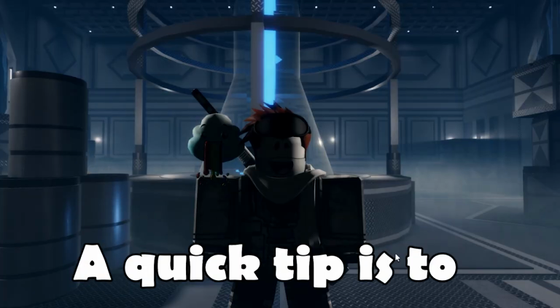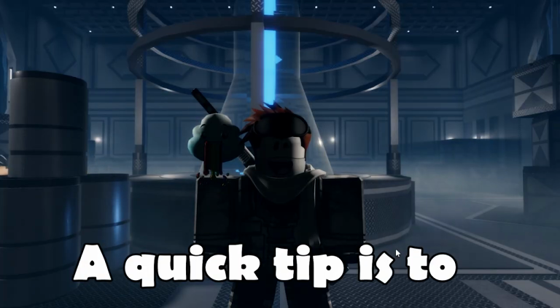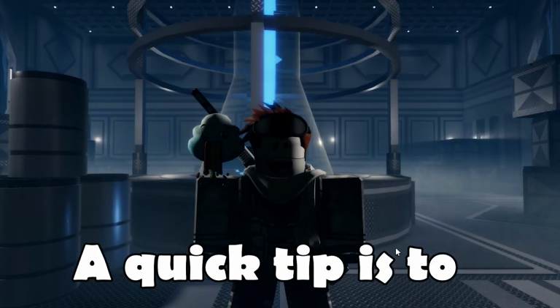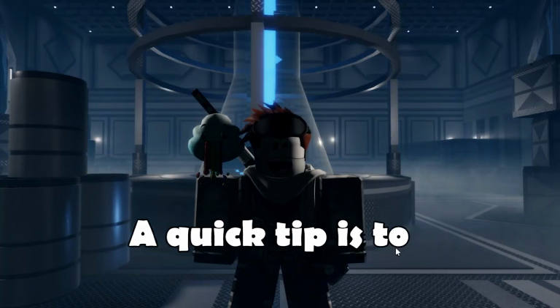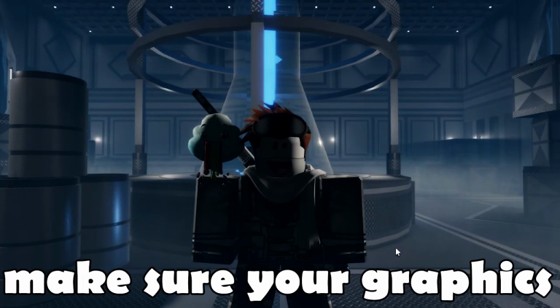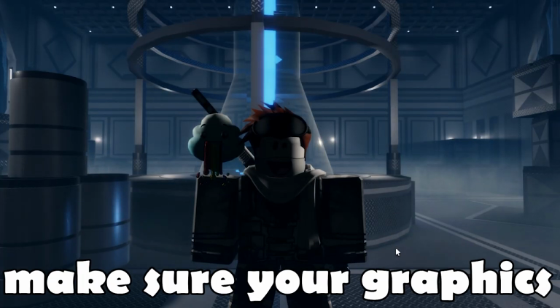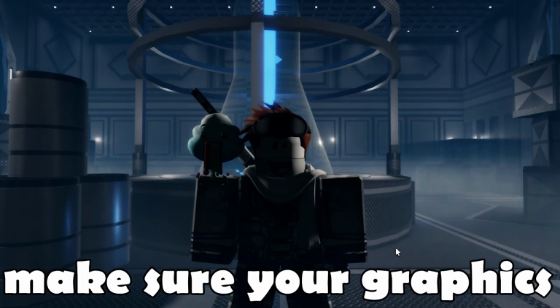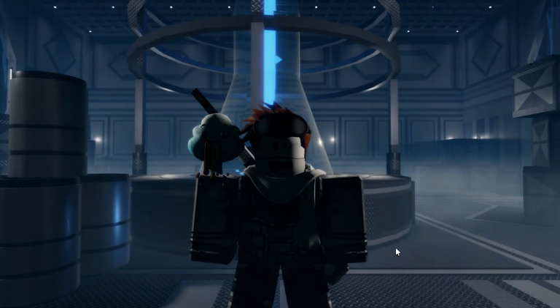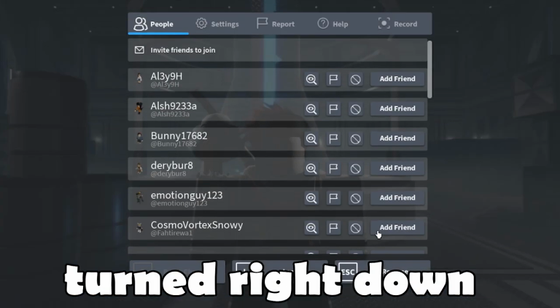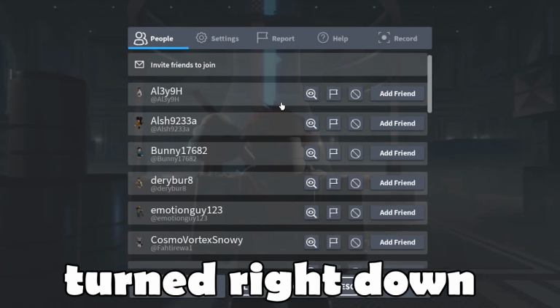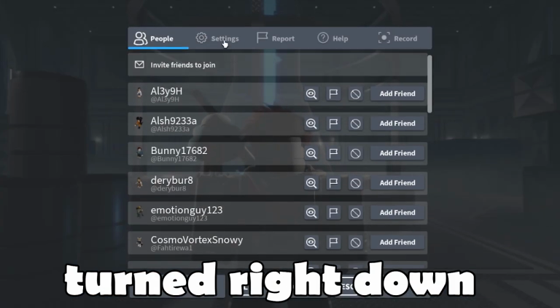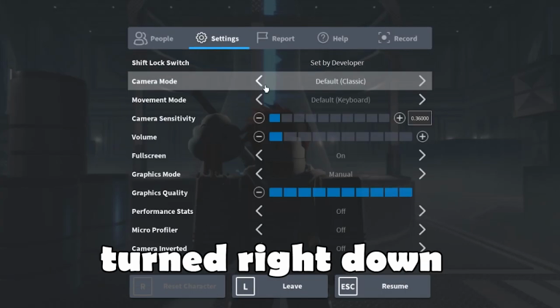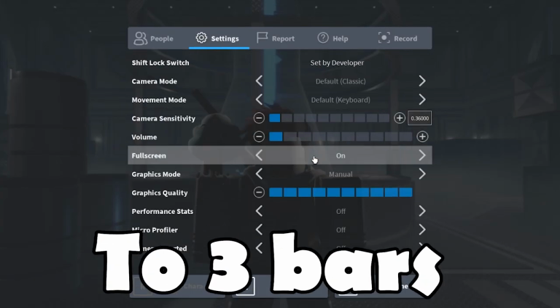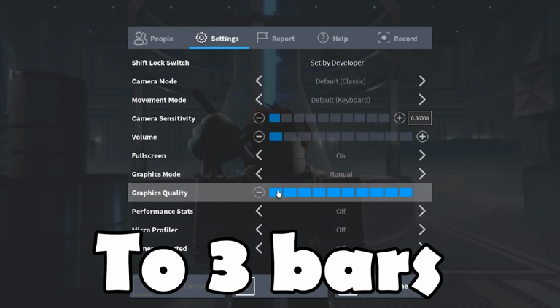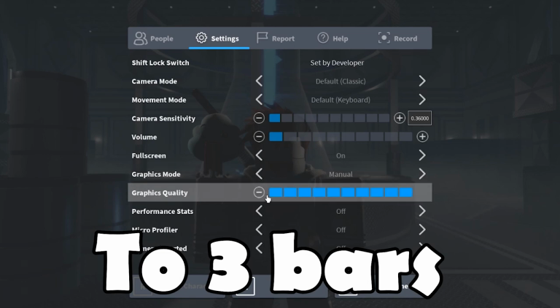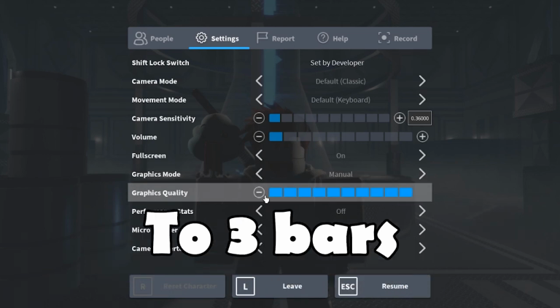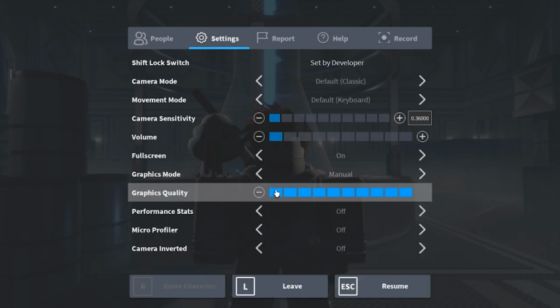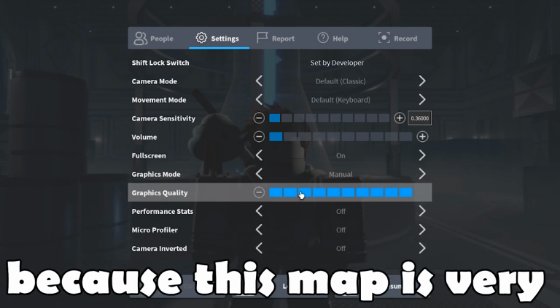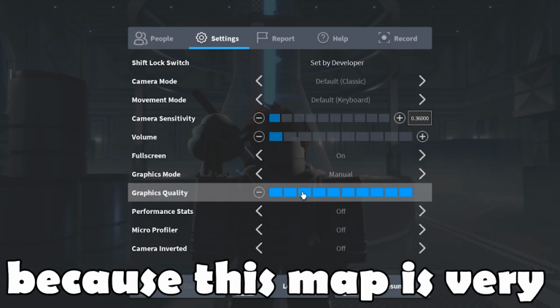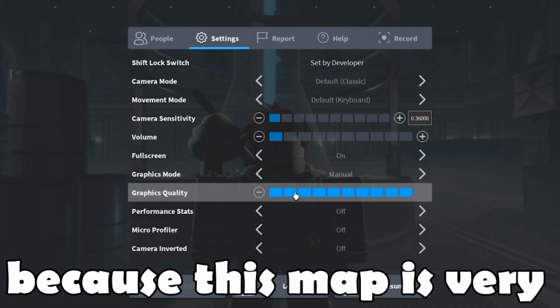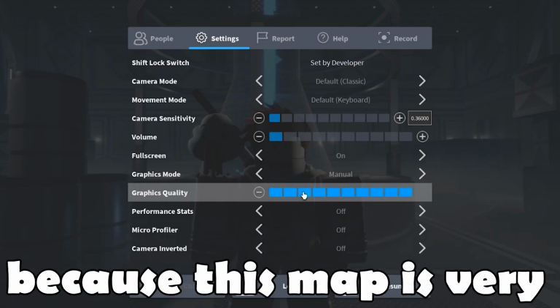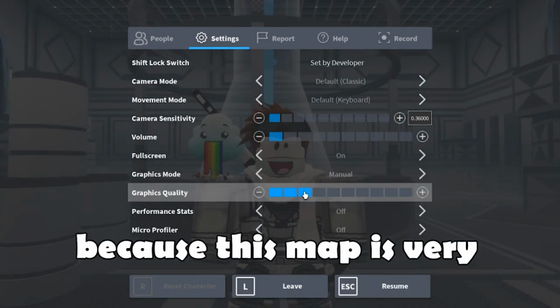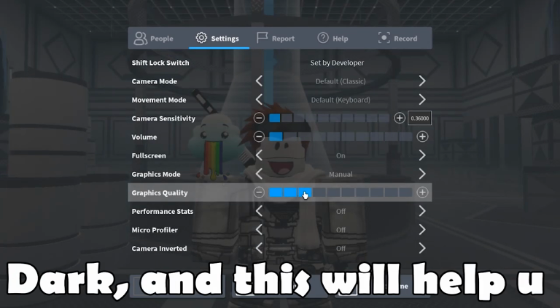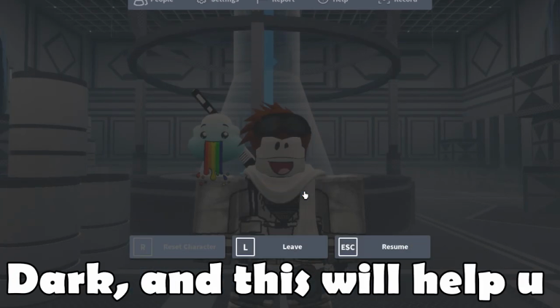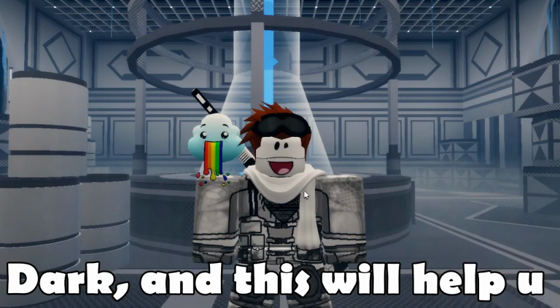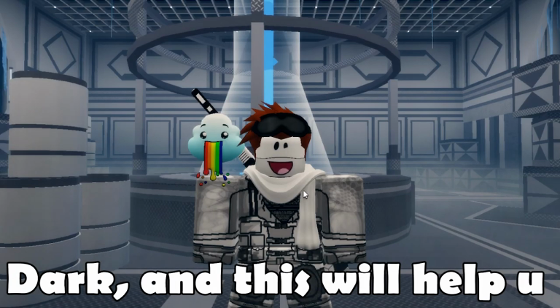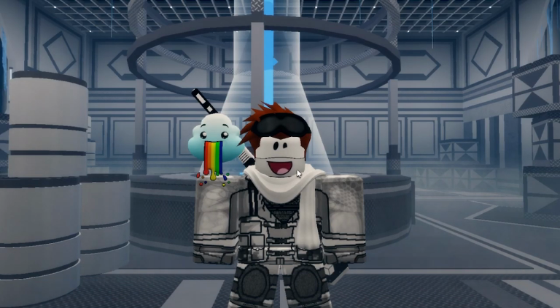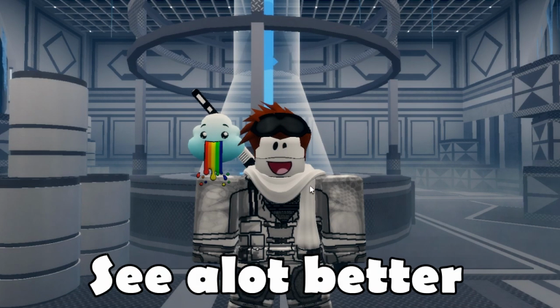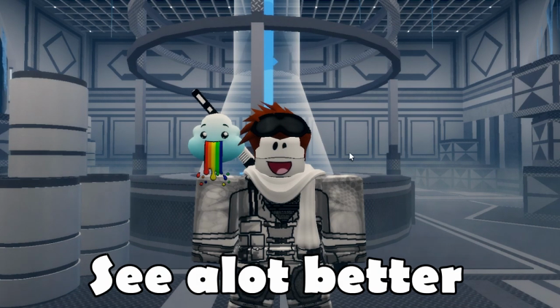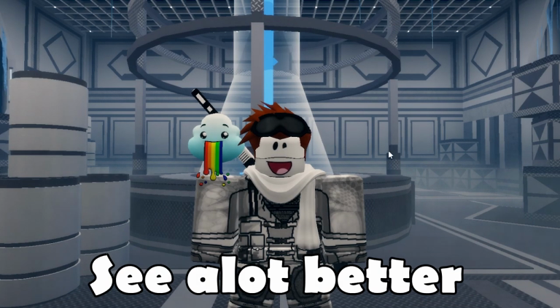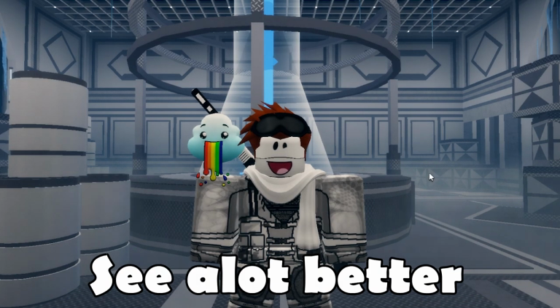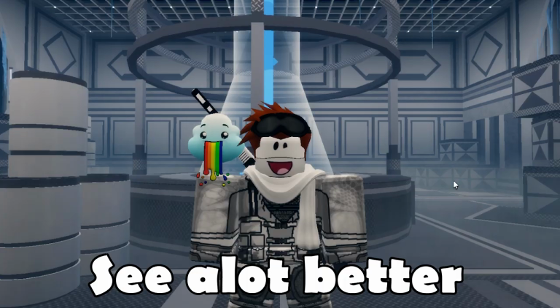A quick tip is to make sure your graphics are turned right down to three bars because this map is very dark and this will help you see a lot better.